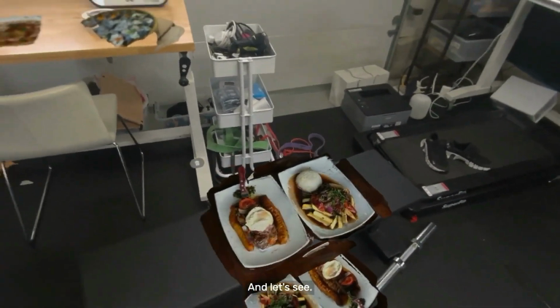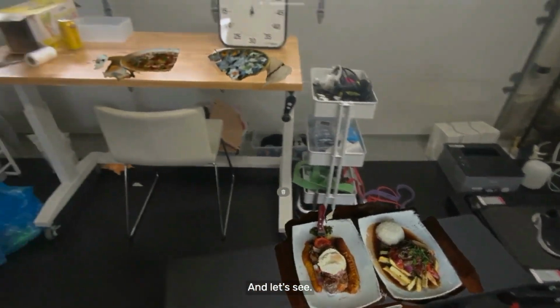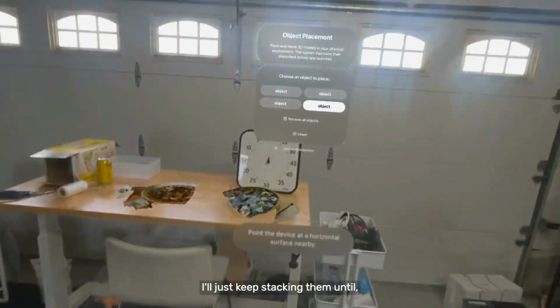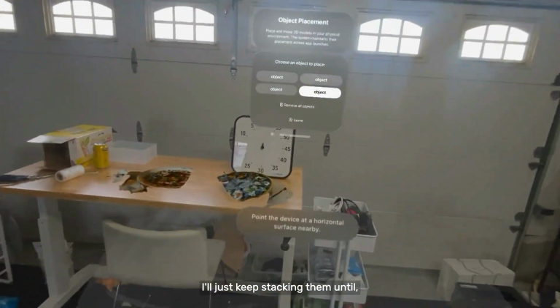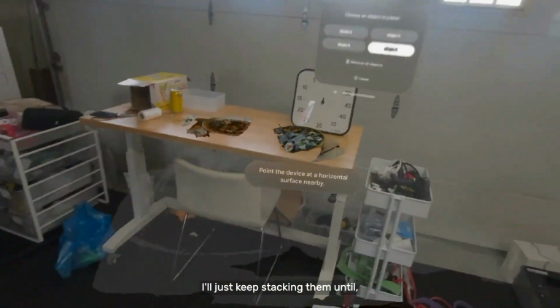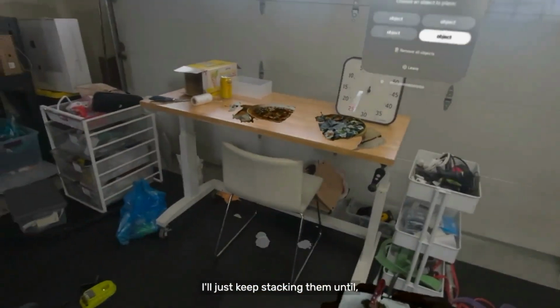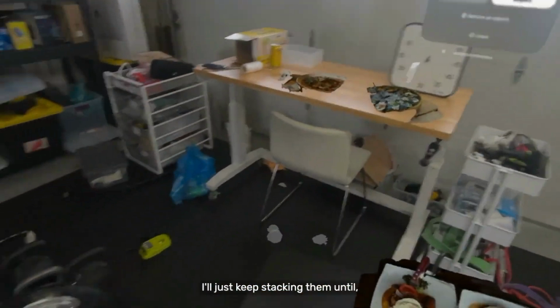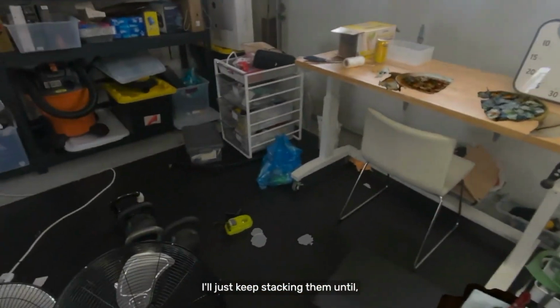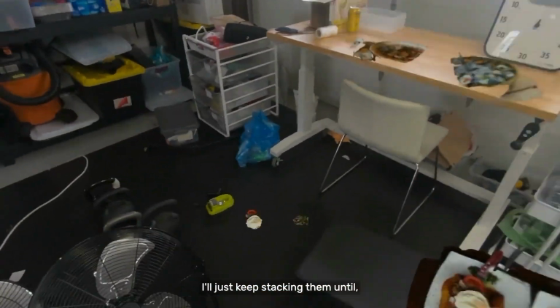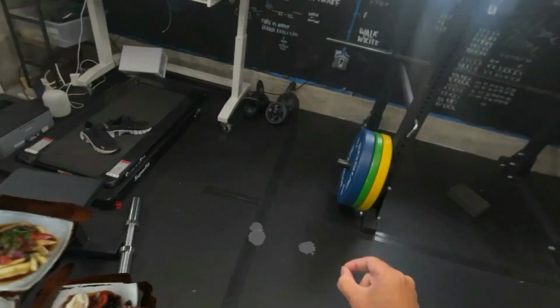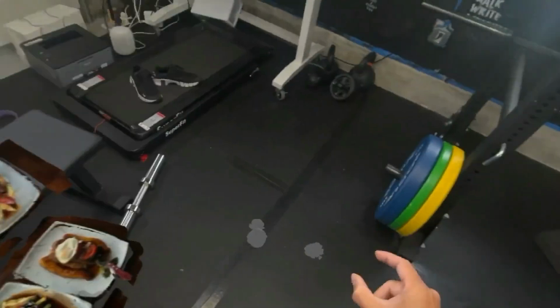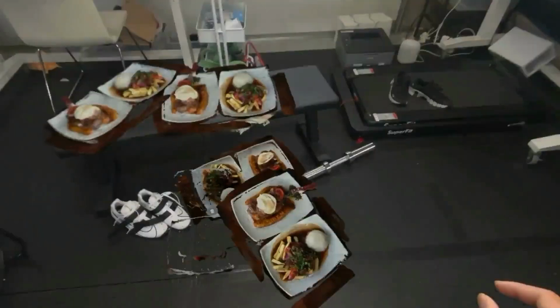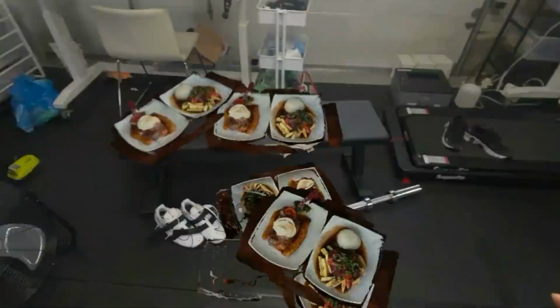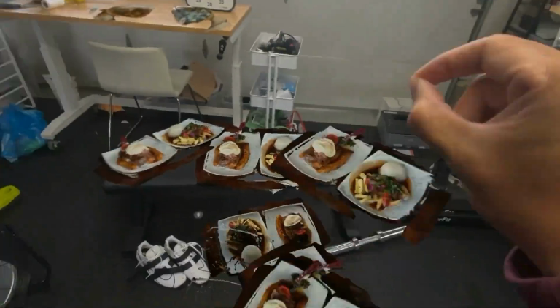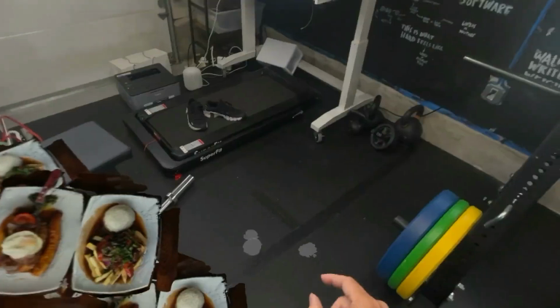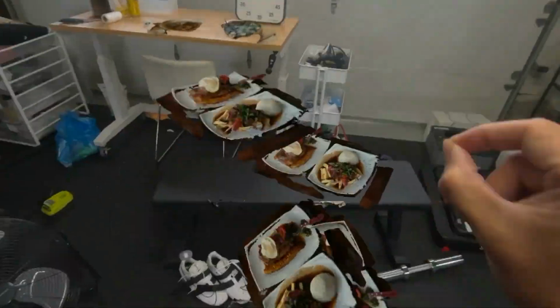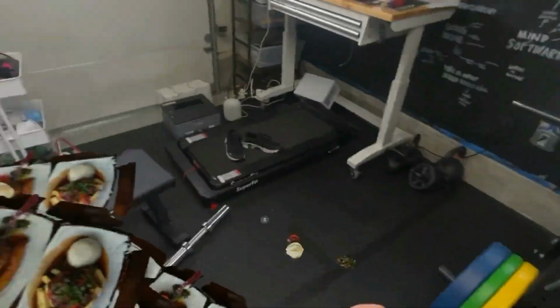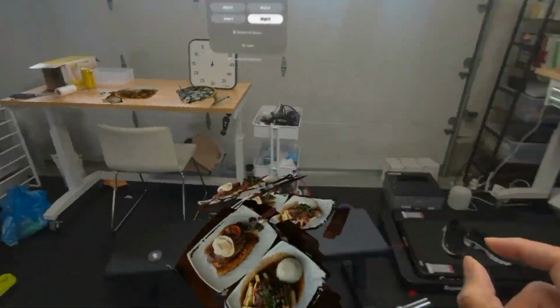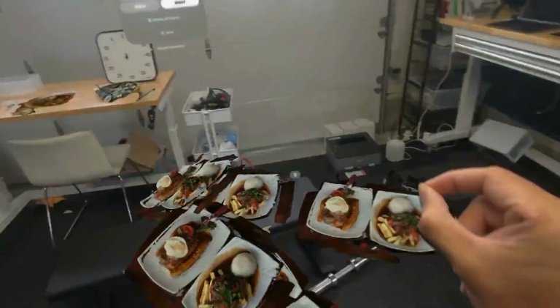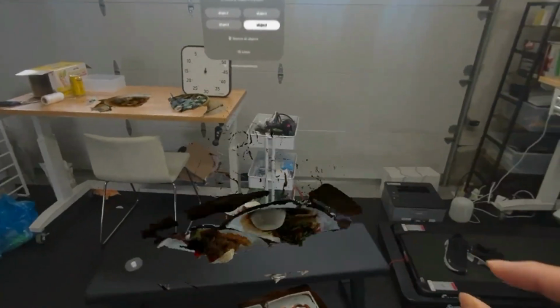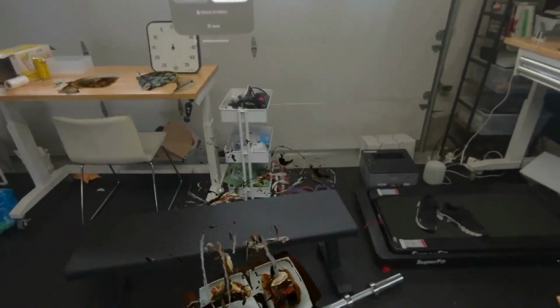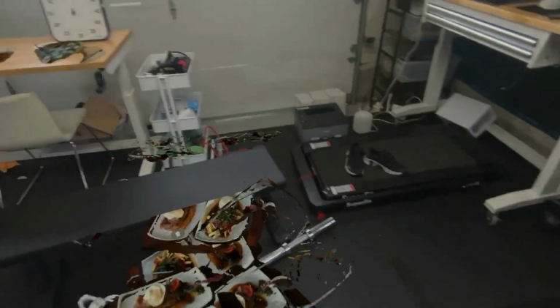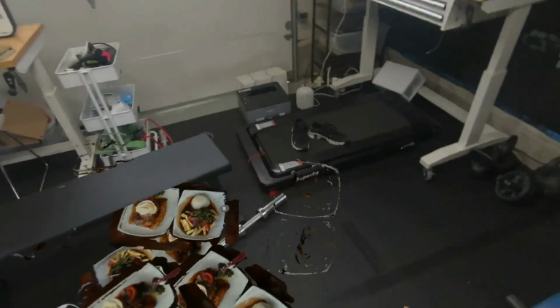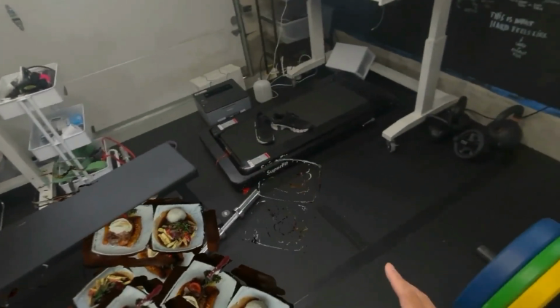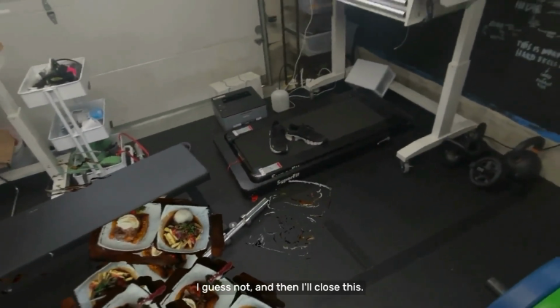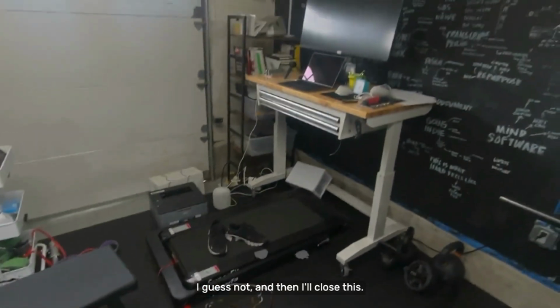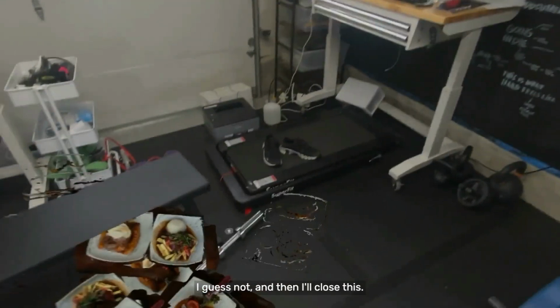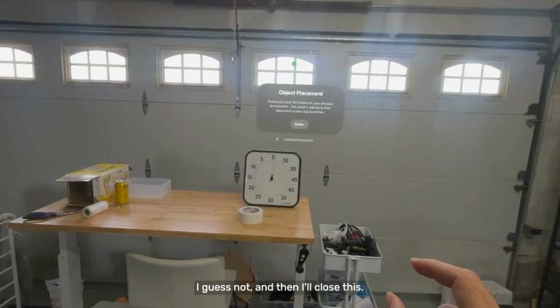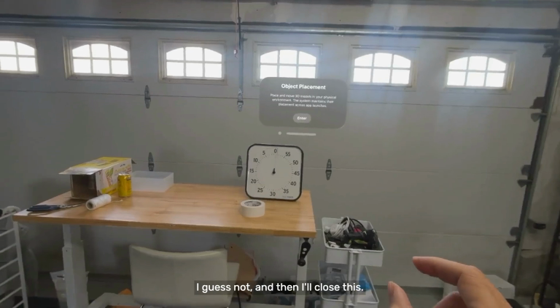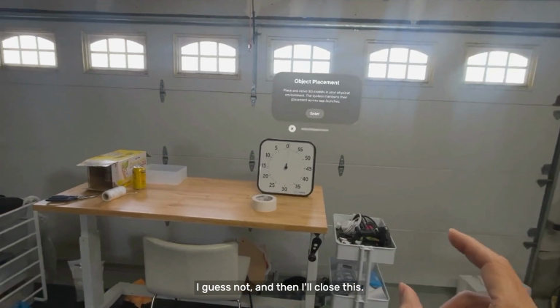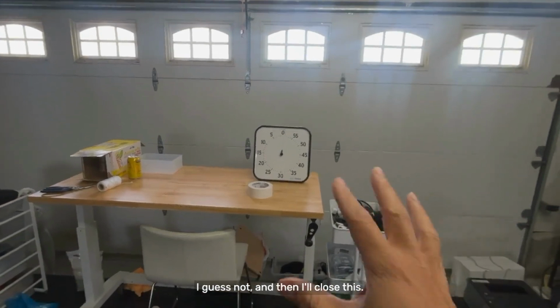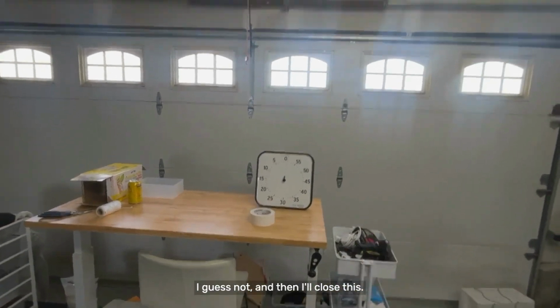Maybe I want more of these — and this just lets you create more of them. I'll just keep stacking them until... I guess not. And then I'll close this.